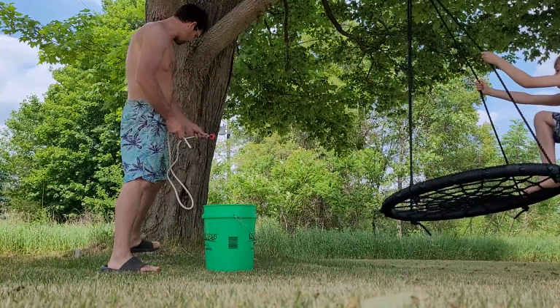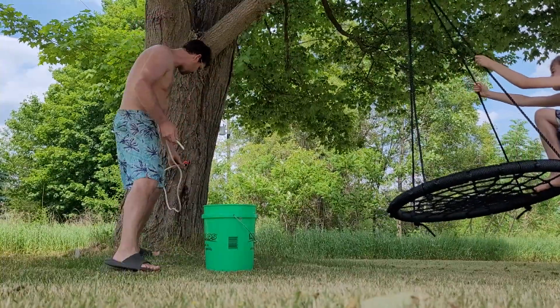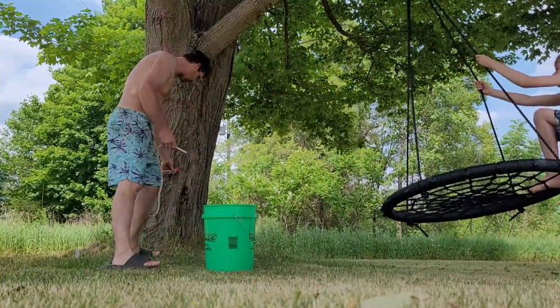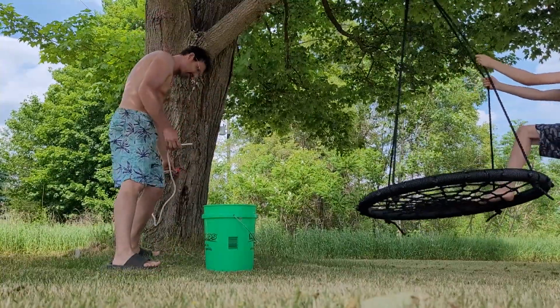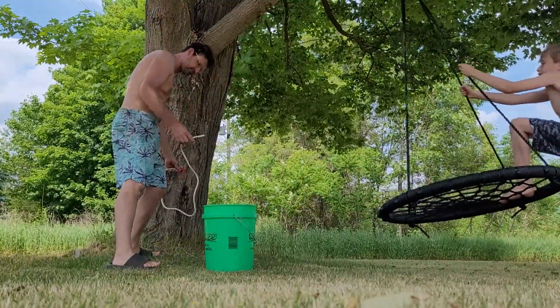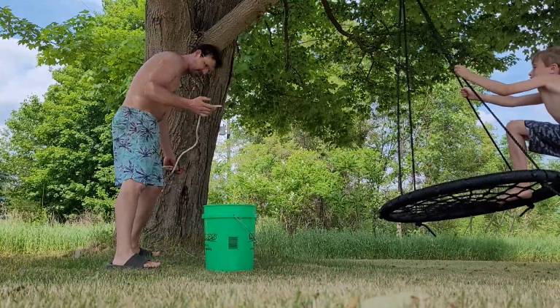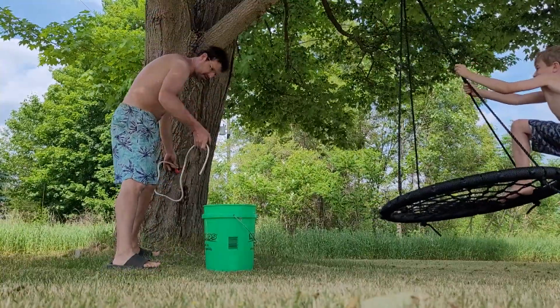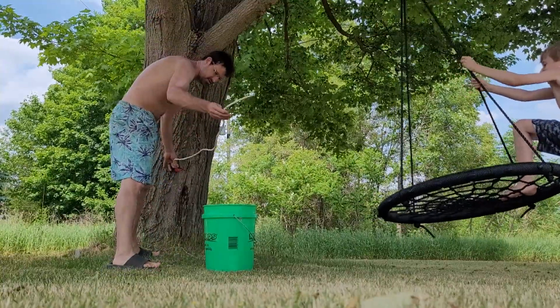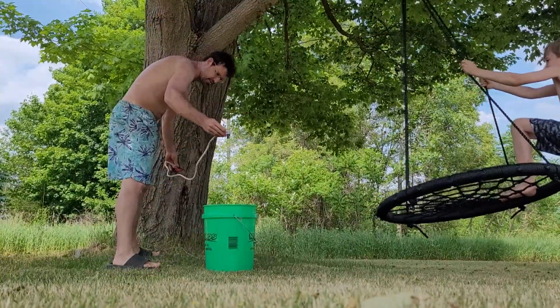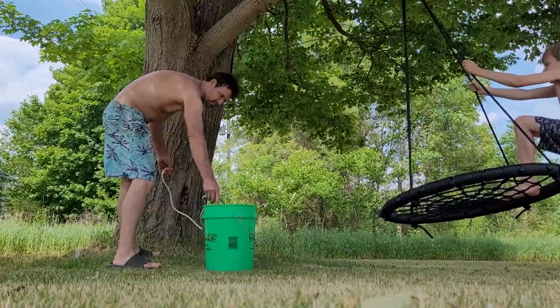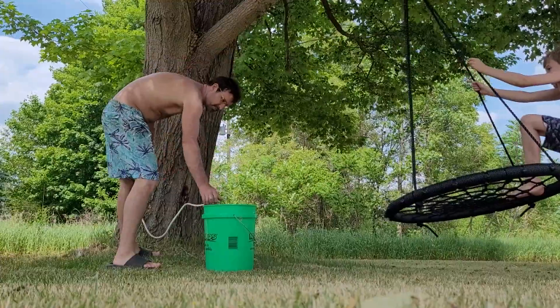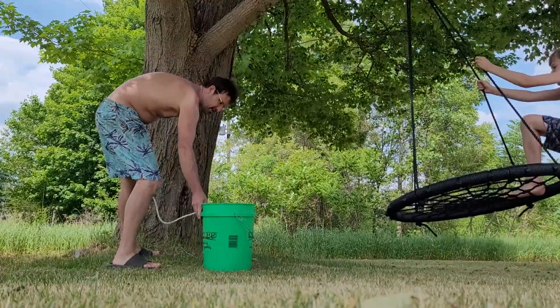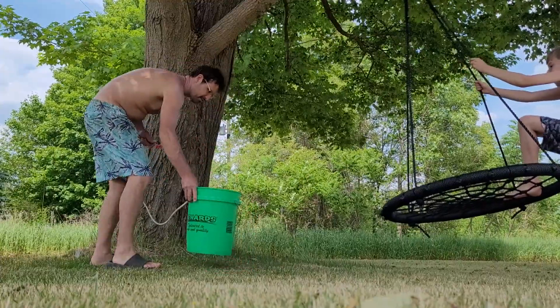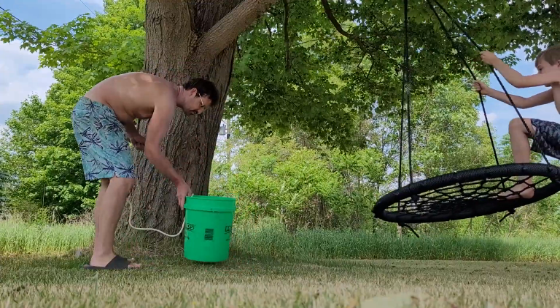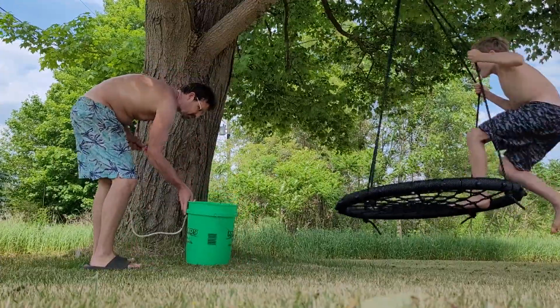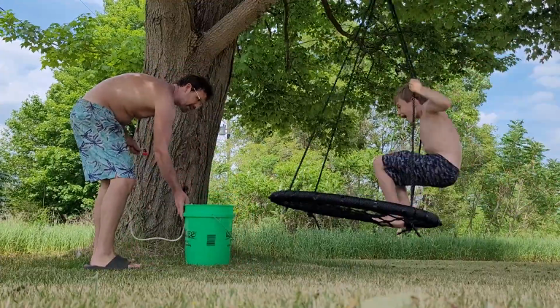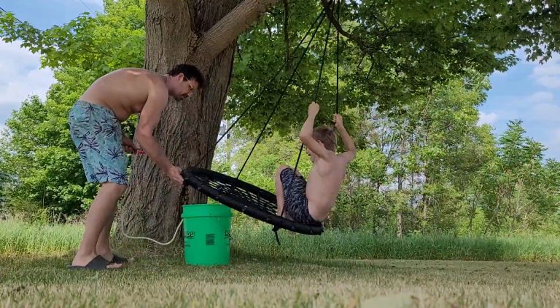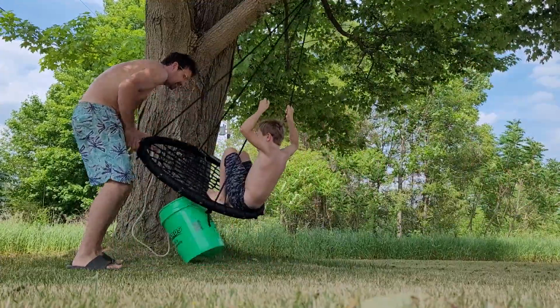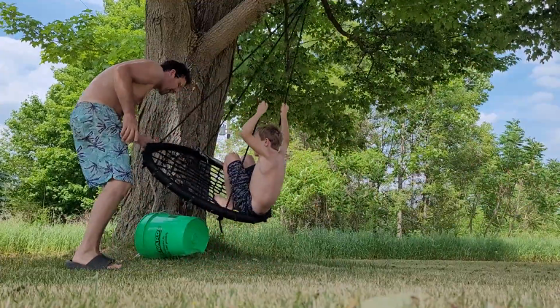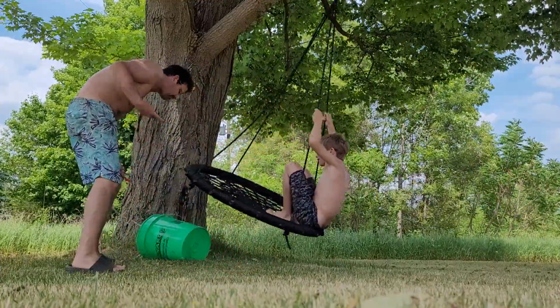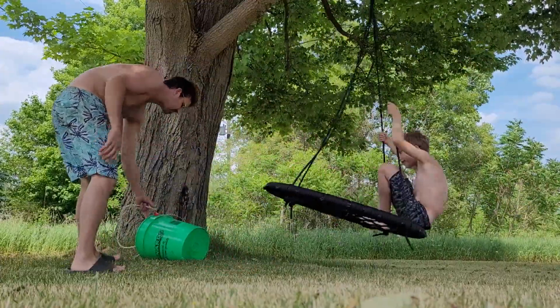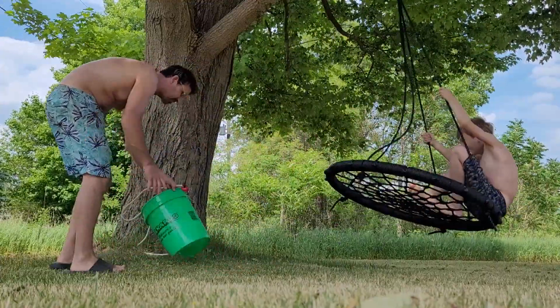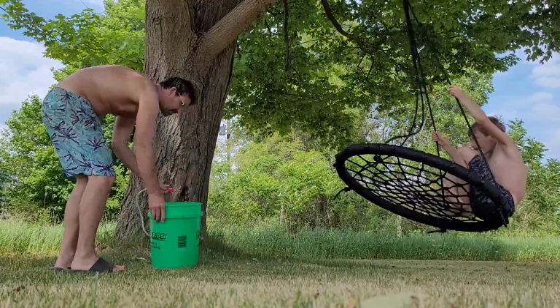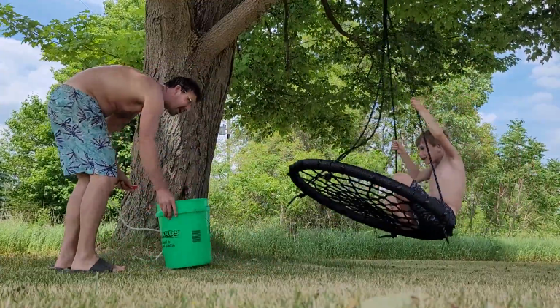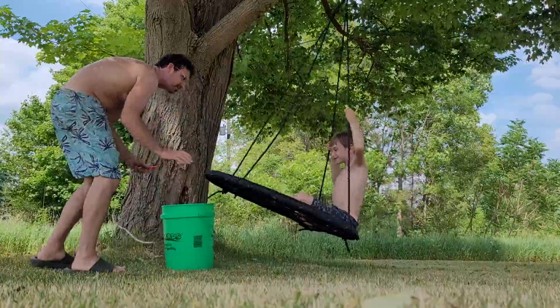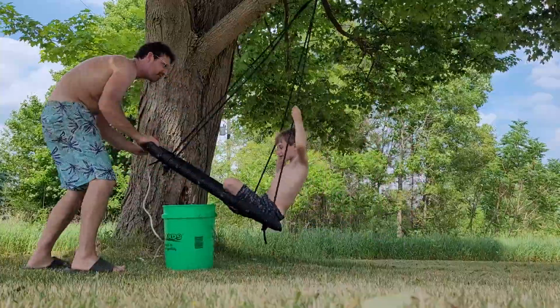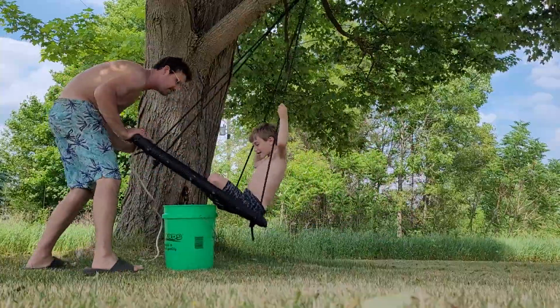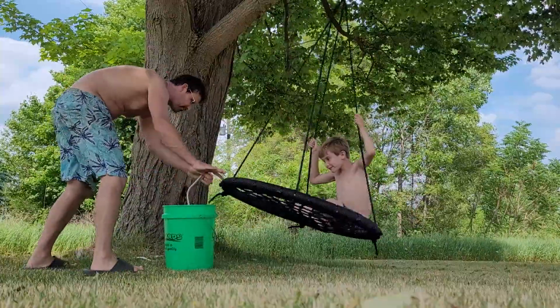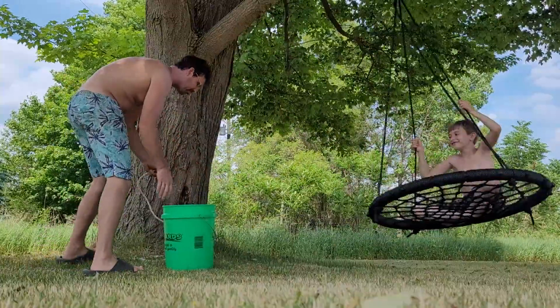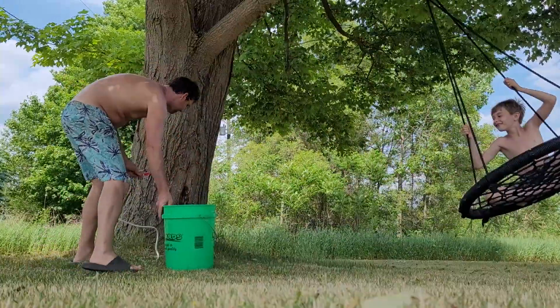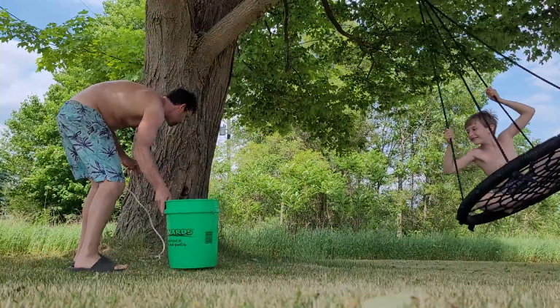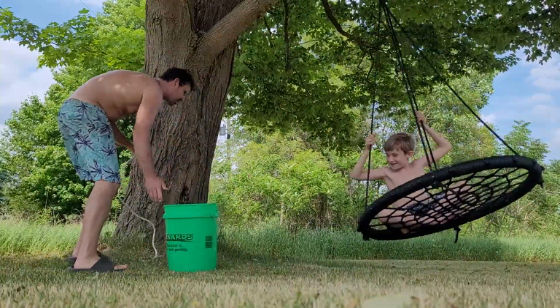I believe this is how you do it — you run this hose into the bucket. But it's really important that everything is nice— ow! Geez dude, what the heck happened? Get away from the bucket, let's set up the bucket.